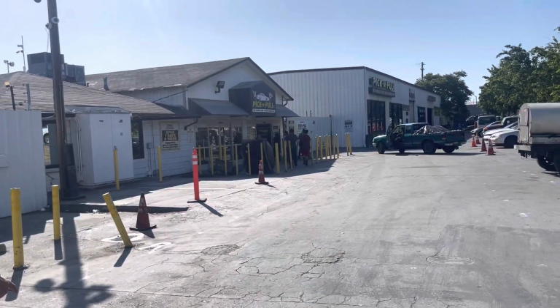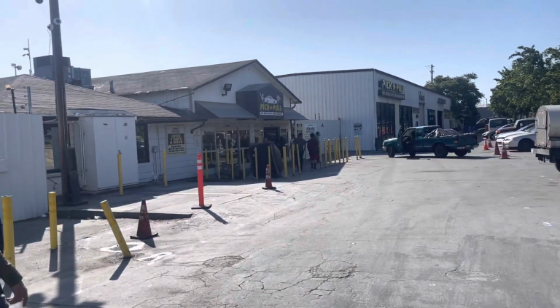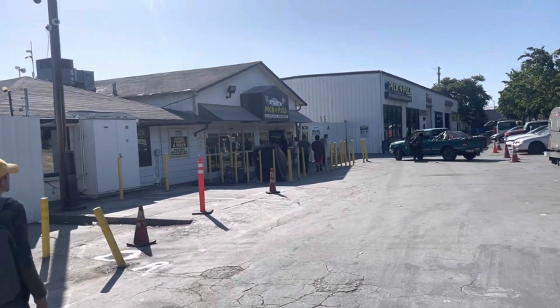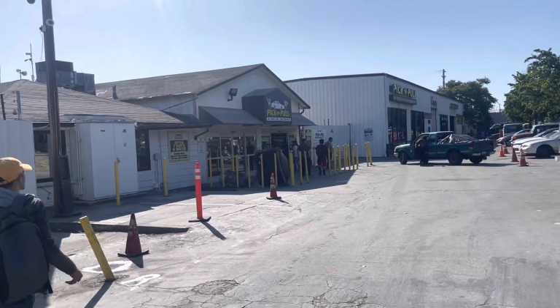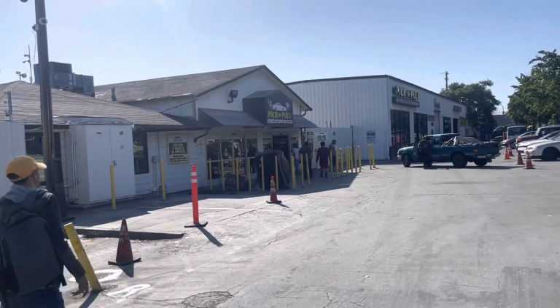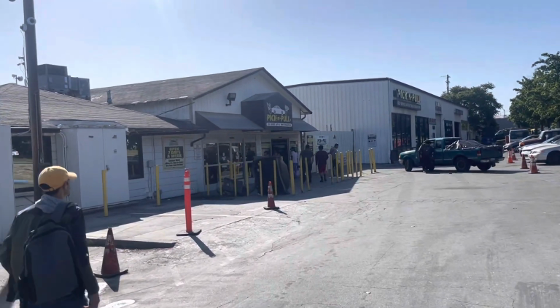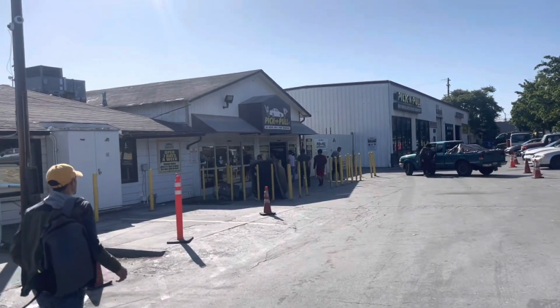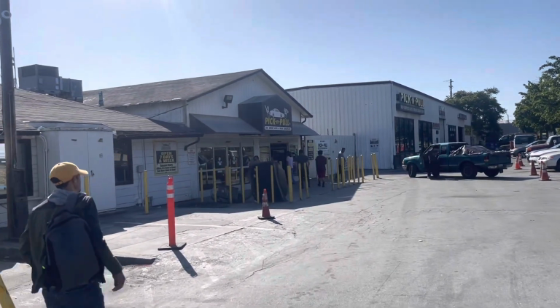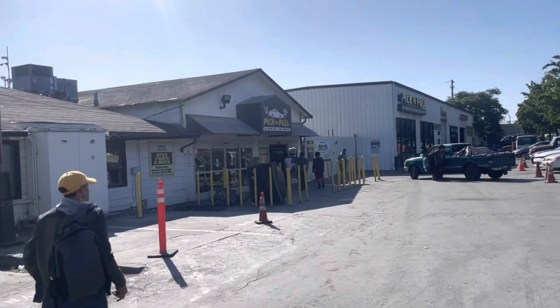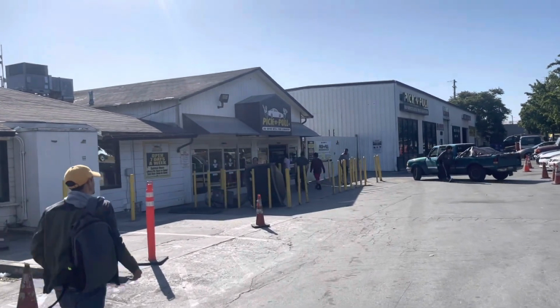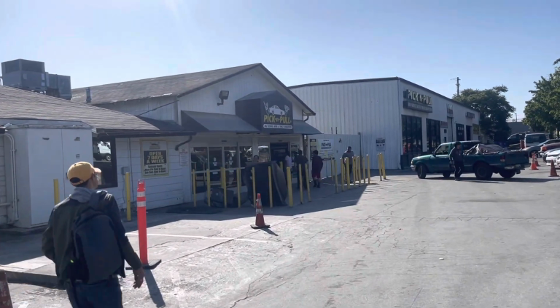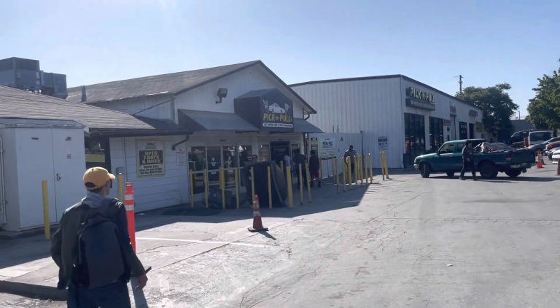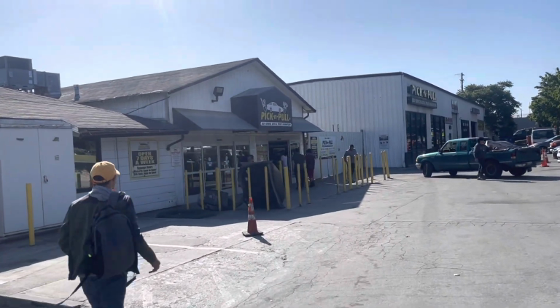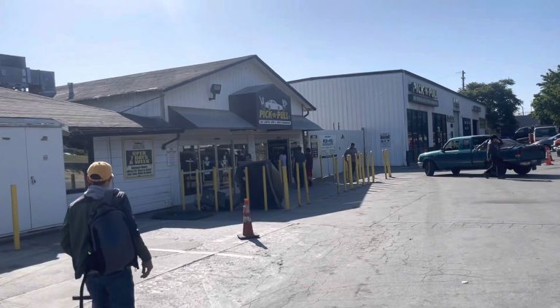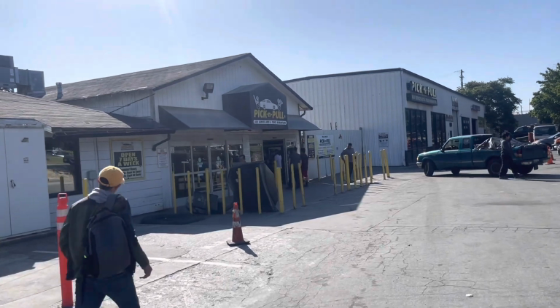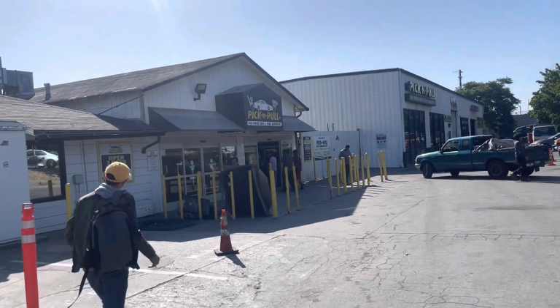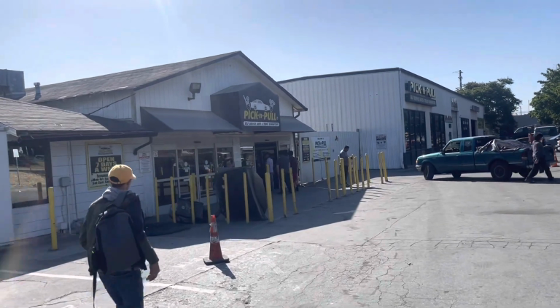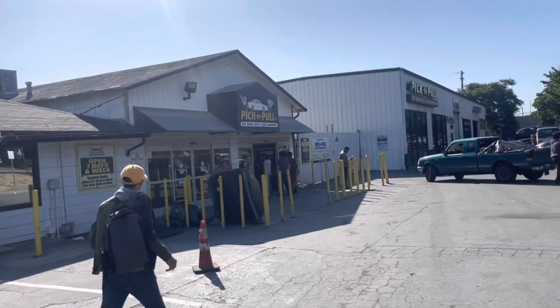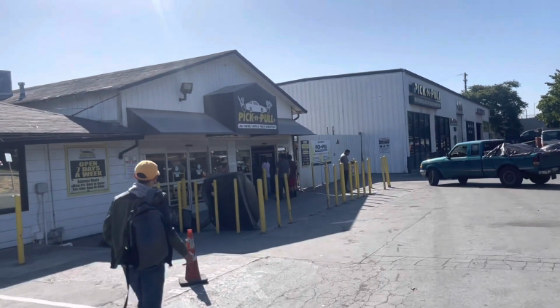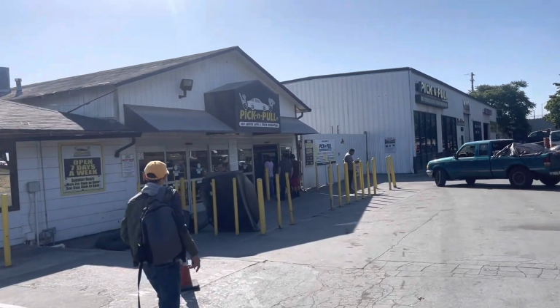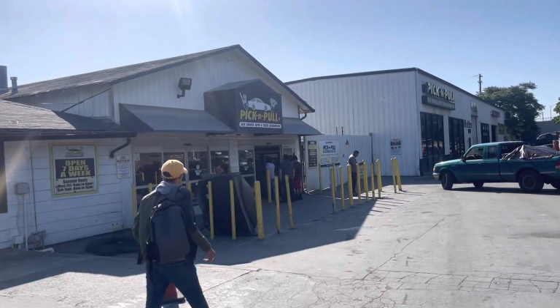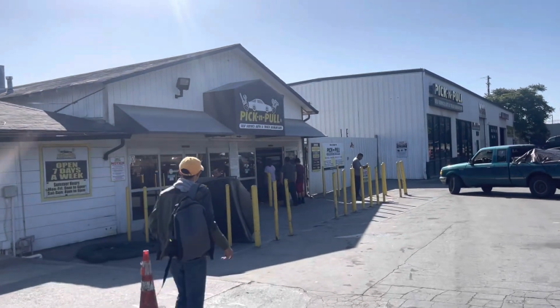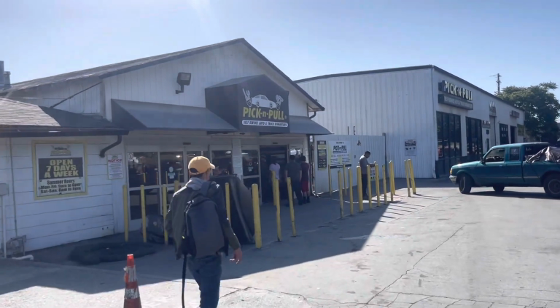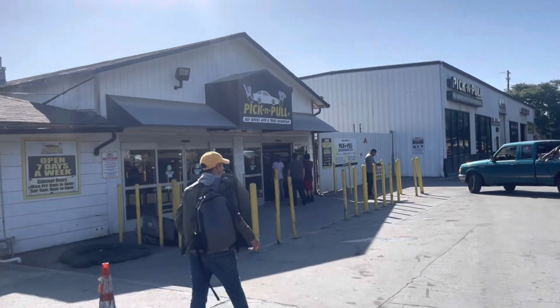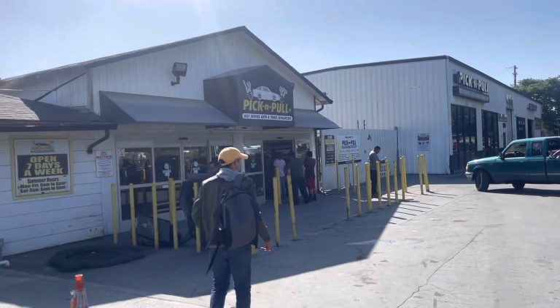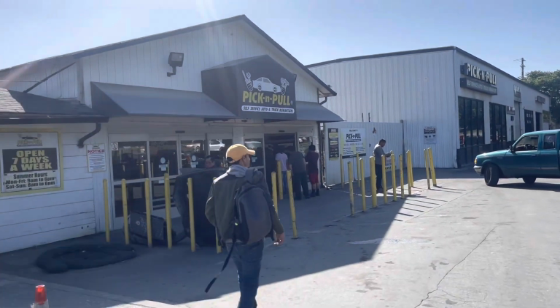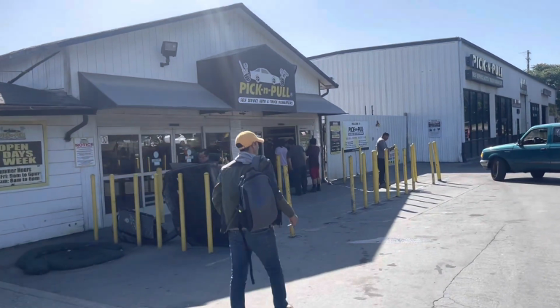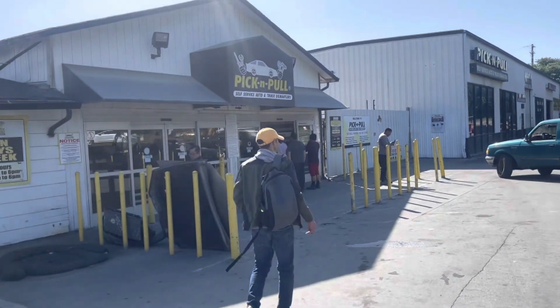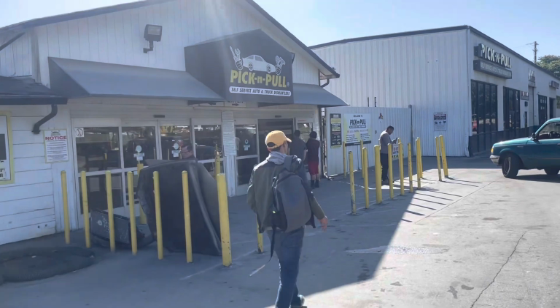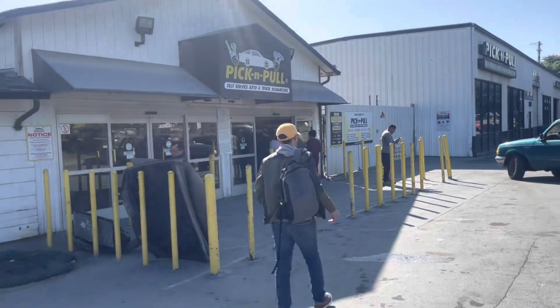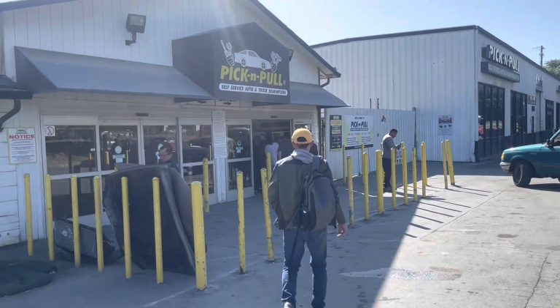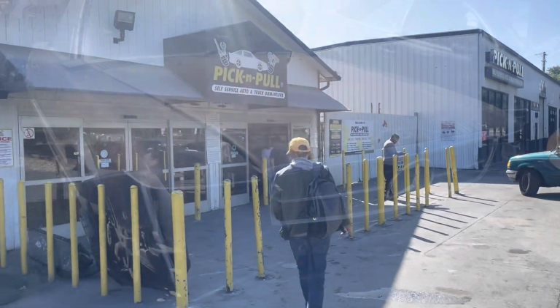Alright, this is the San Jose, California Pick and Pull. It's officially San Jose North, but there is no South anymore — it closed down a couple years ago. Gonna check out some cars here.